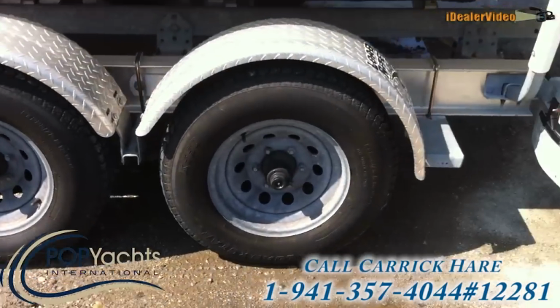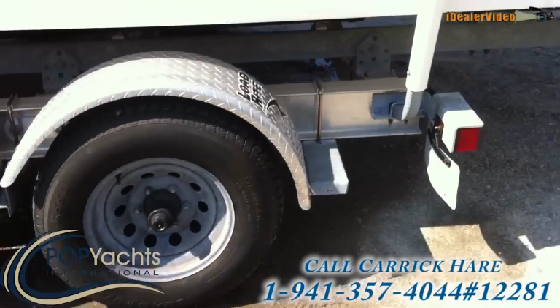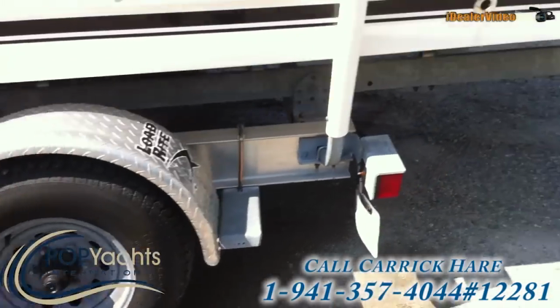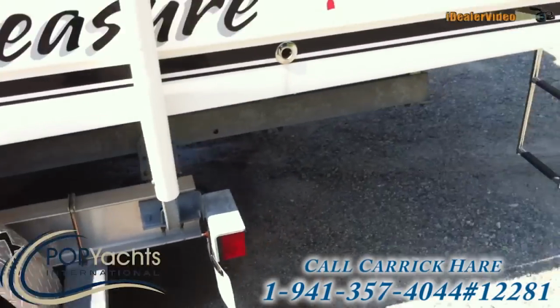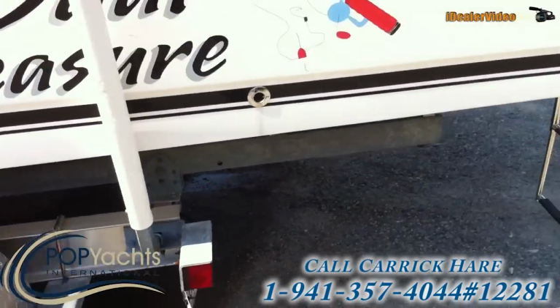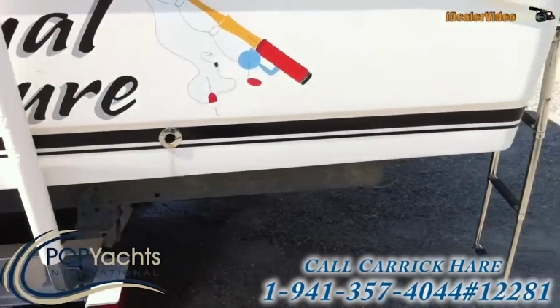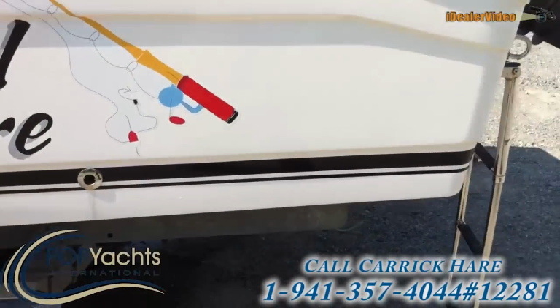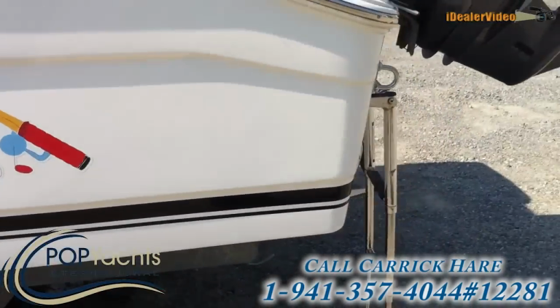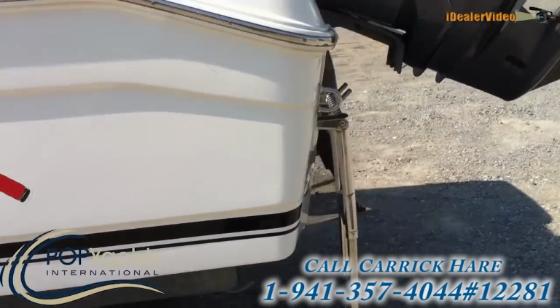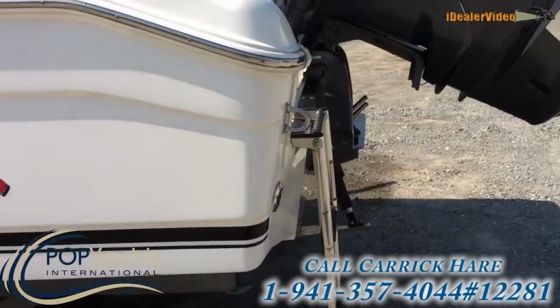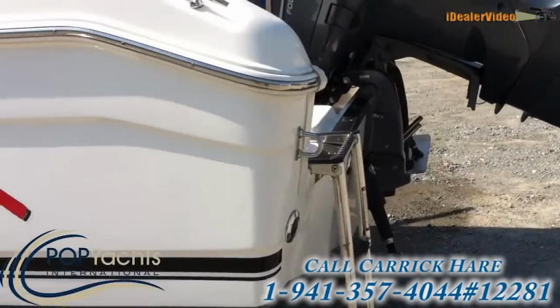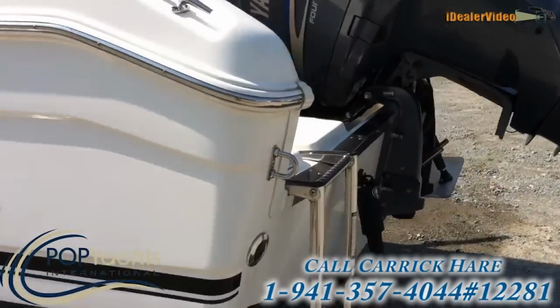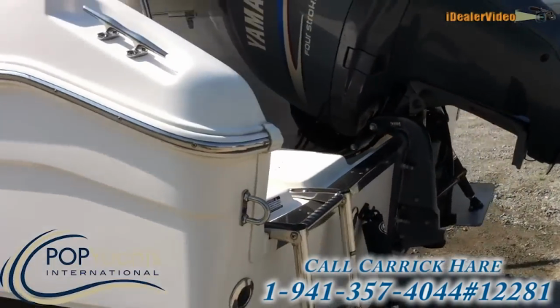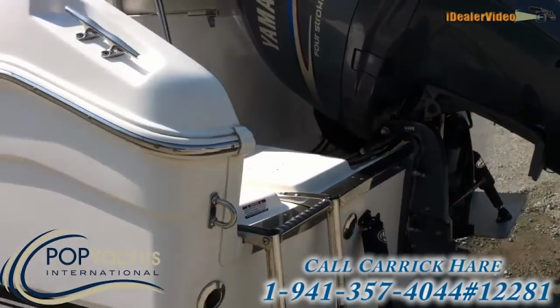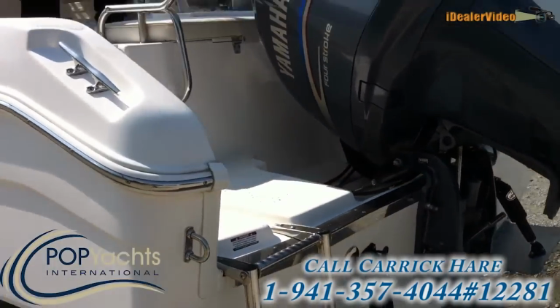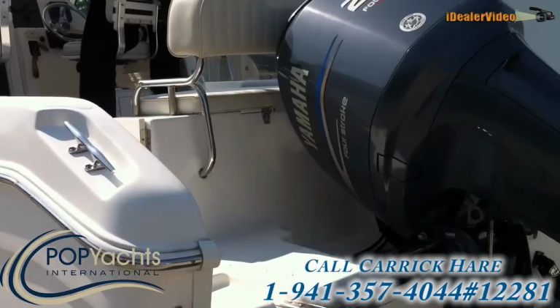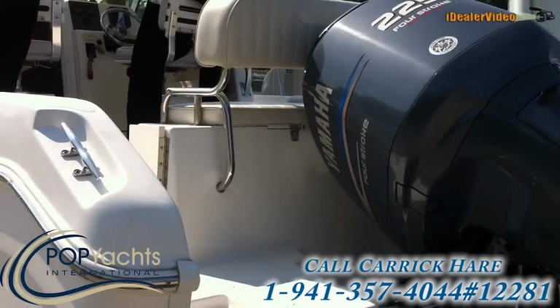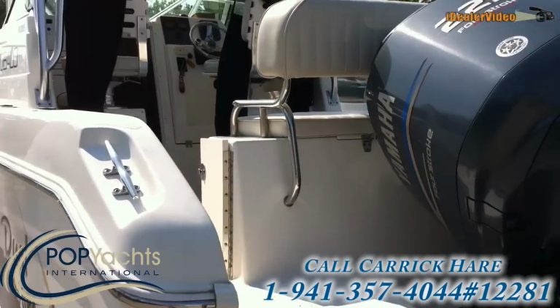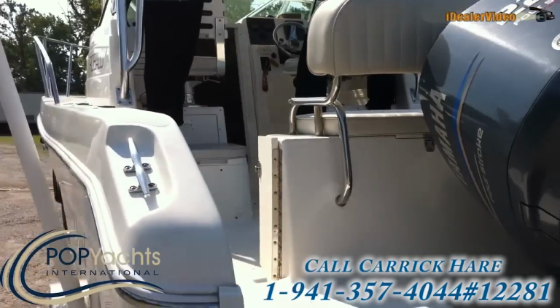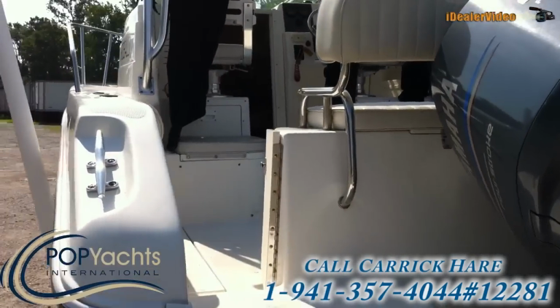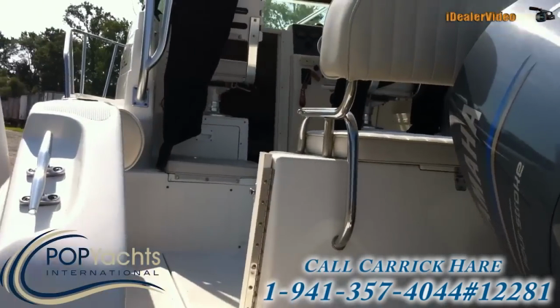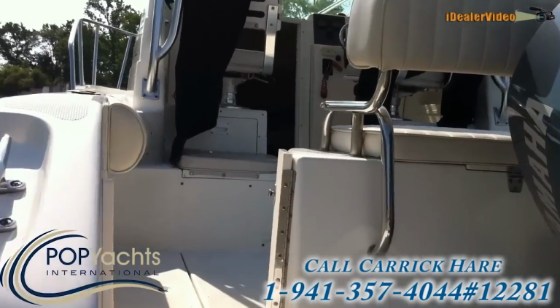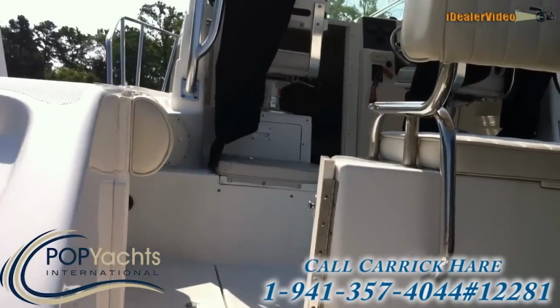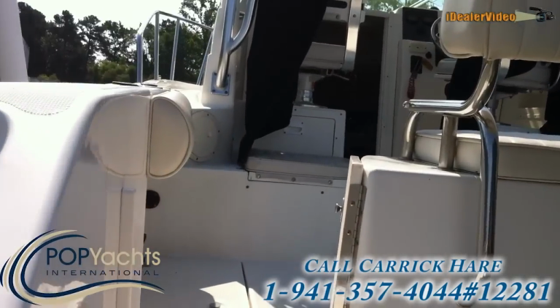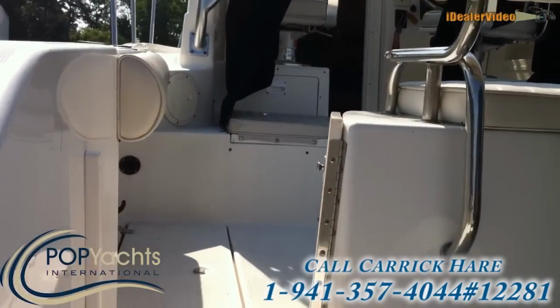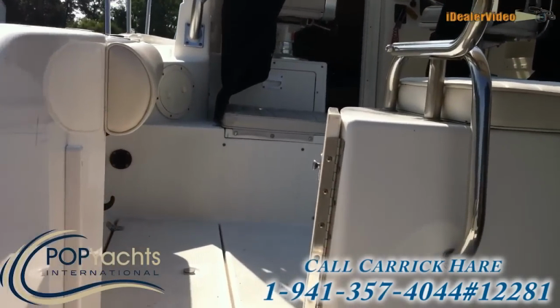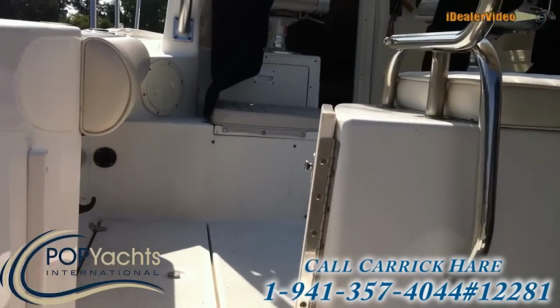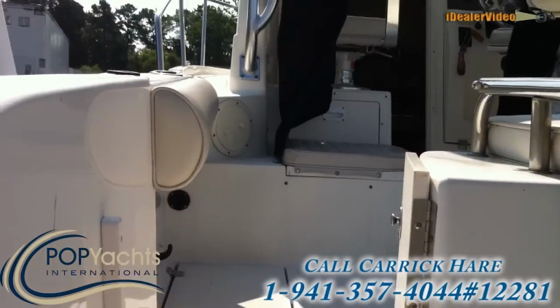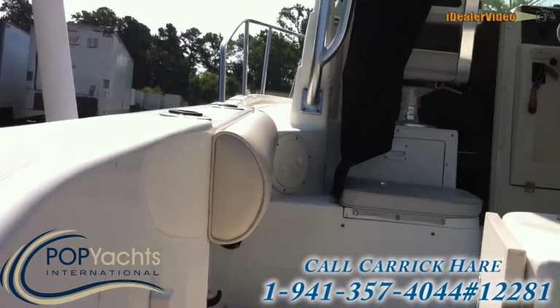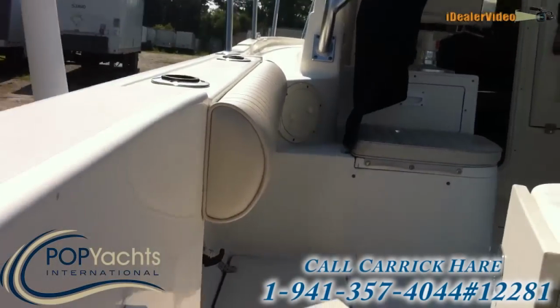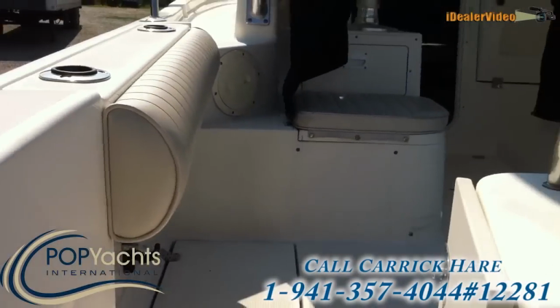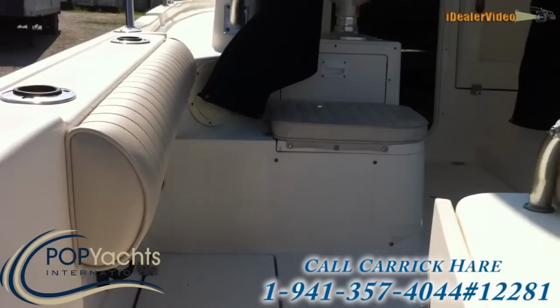They didn't take this boat out very much. It's only got 200 hours on the engine. They just don't use it as much as they used to, and so they're getting rid of it.